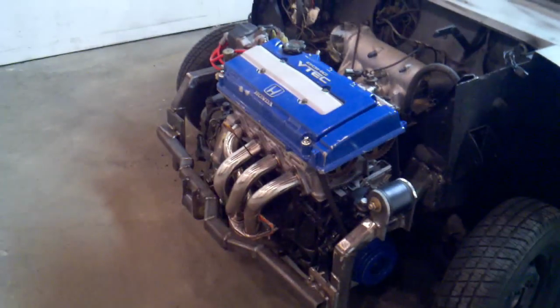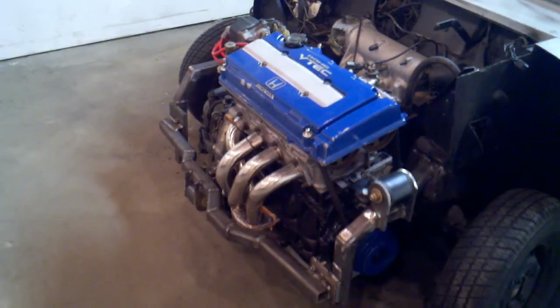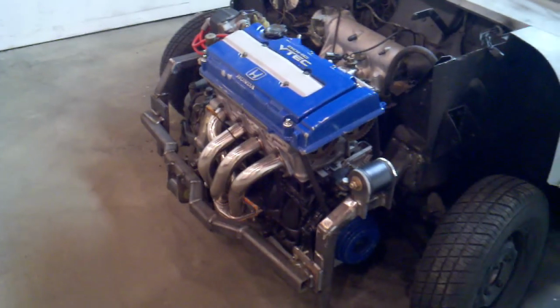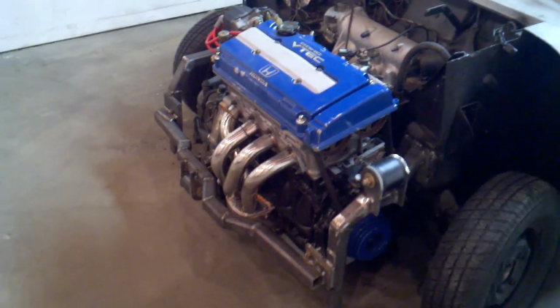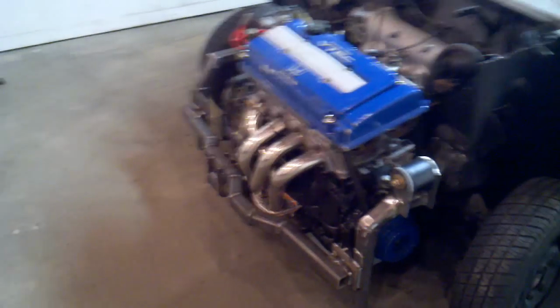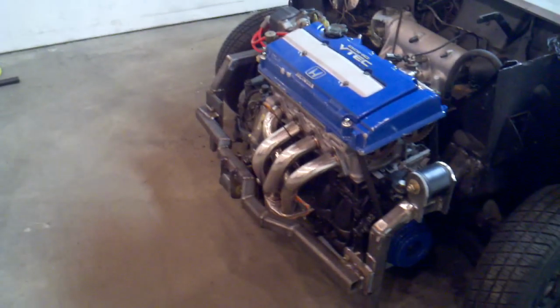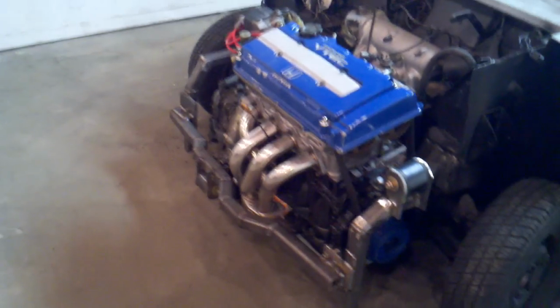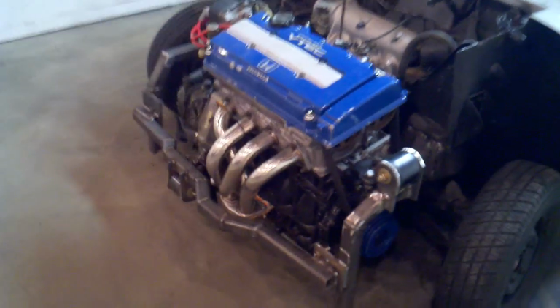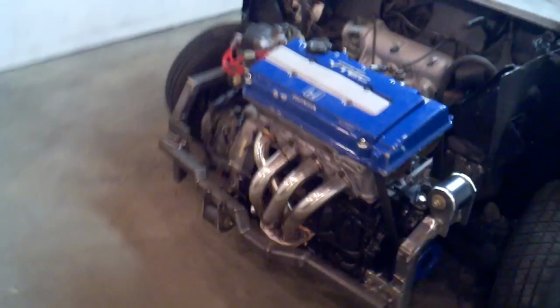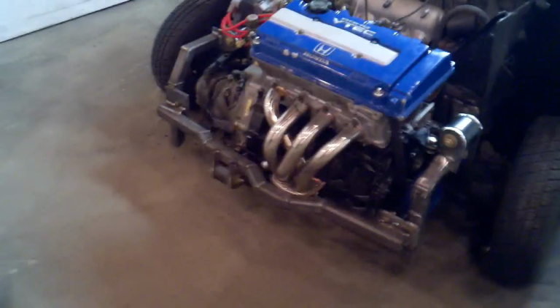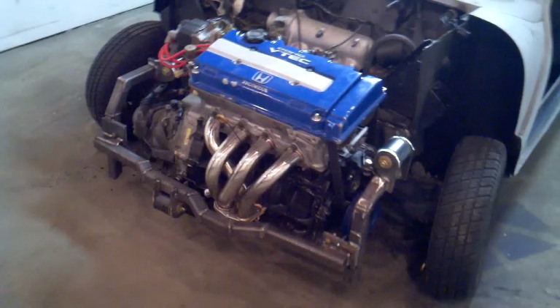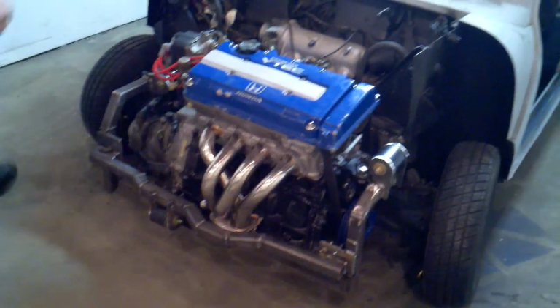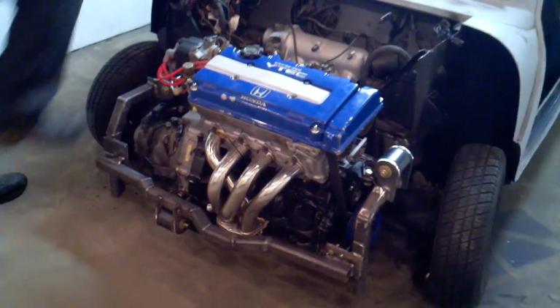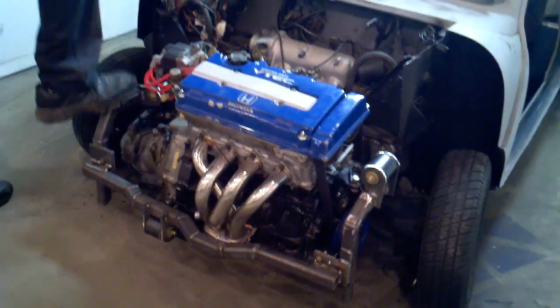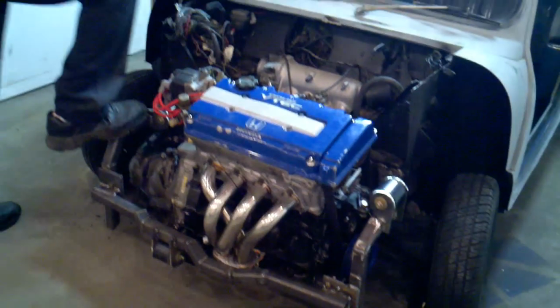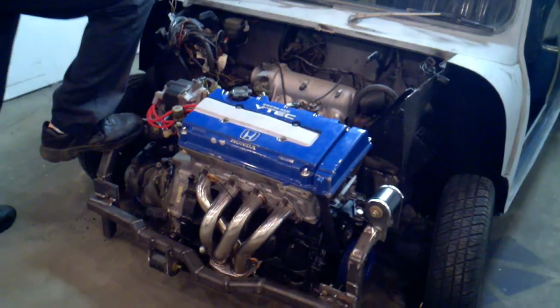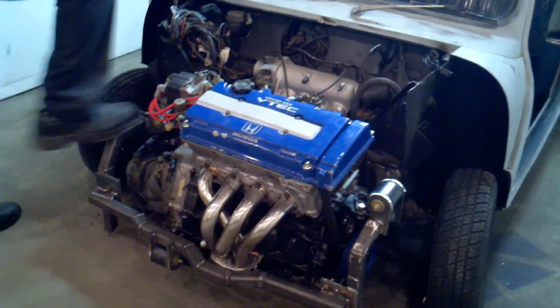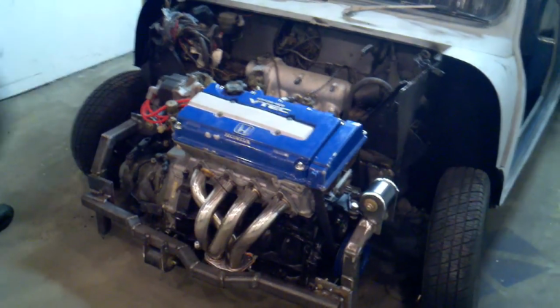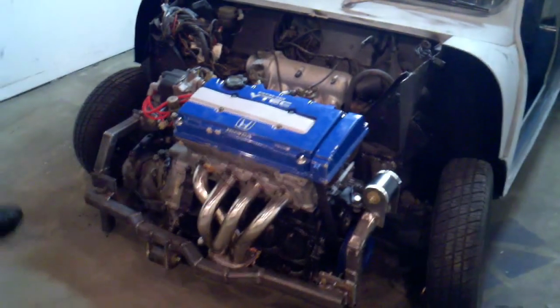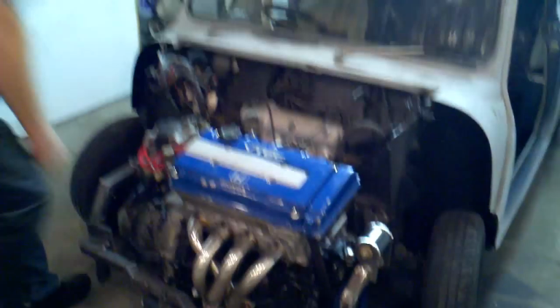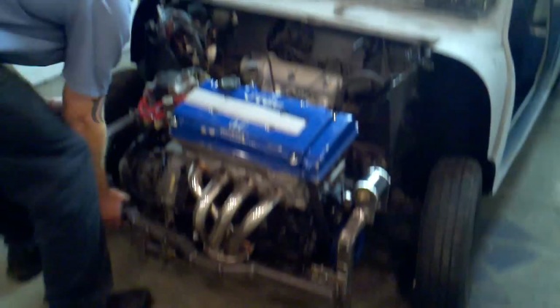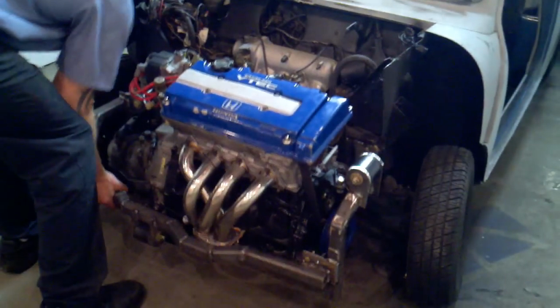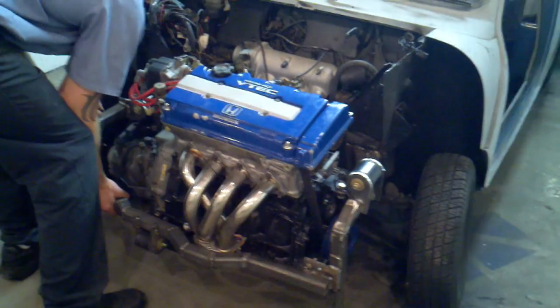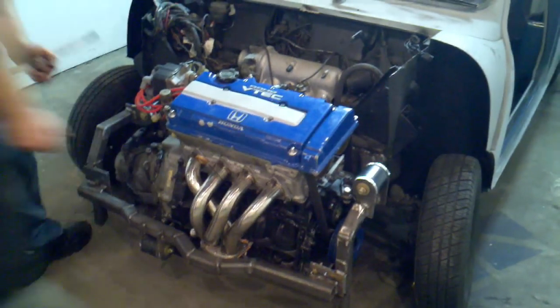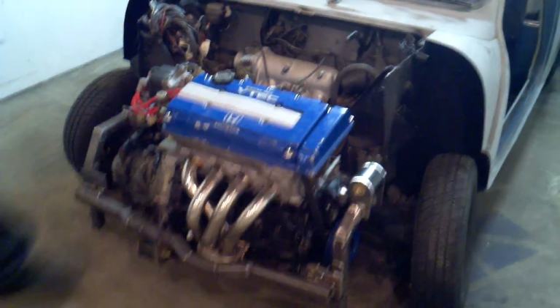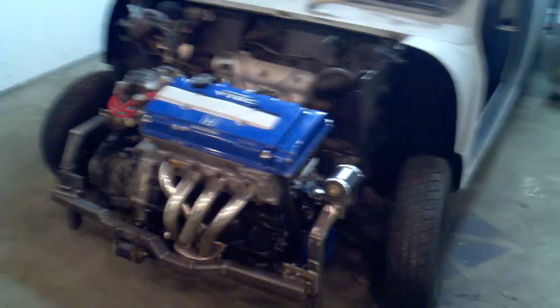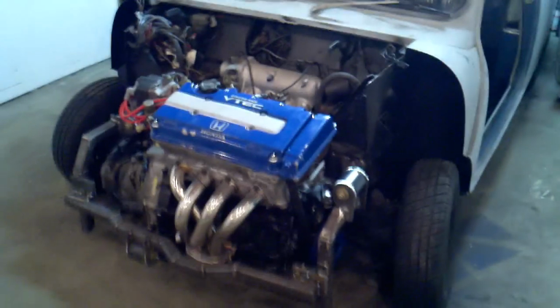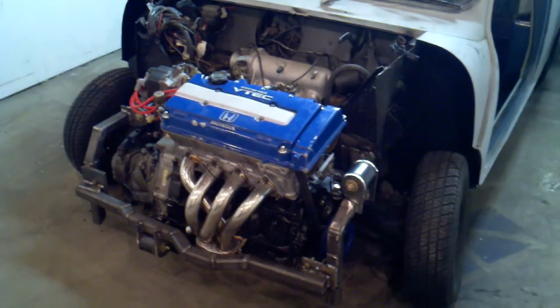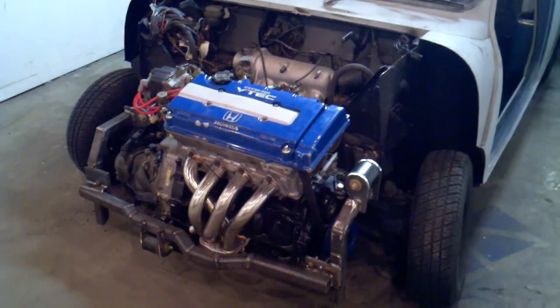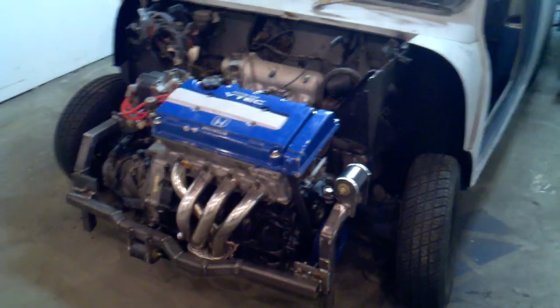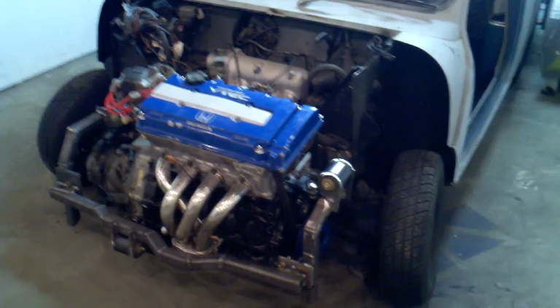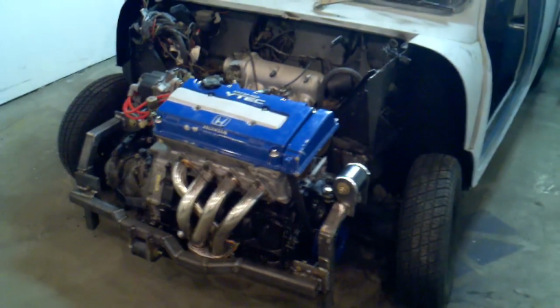Ryan, why don't you get on there? It's going to stay. So the motor touches the ground. Anyway, the mounts are really strong — that's the only thing I care about. I don't care if the car runs really. That's Ryan's problem, not mine.